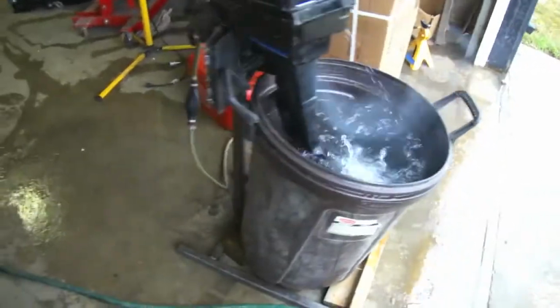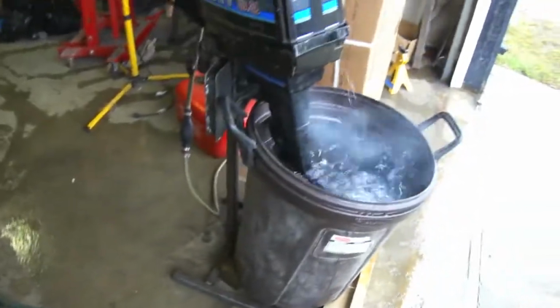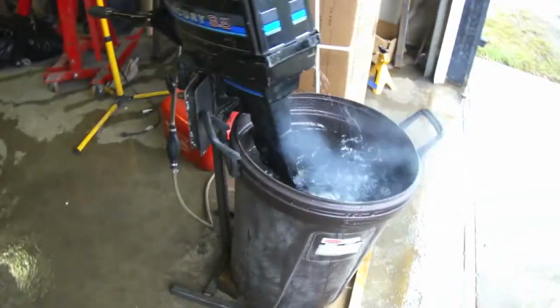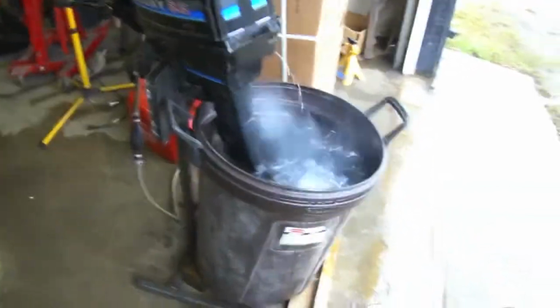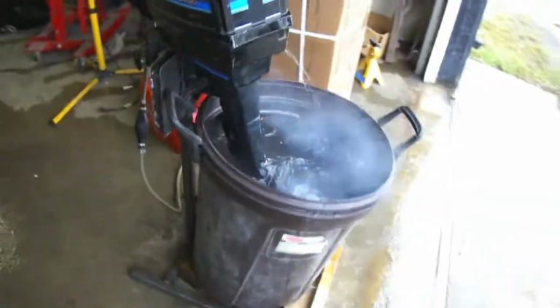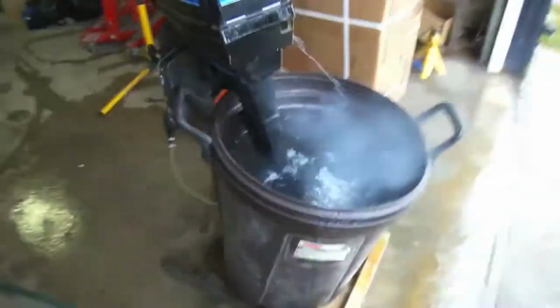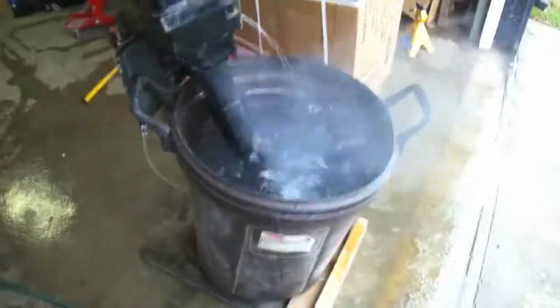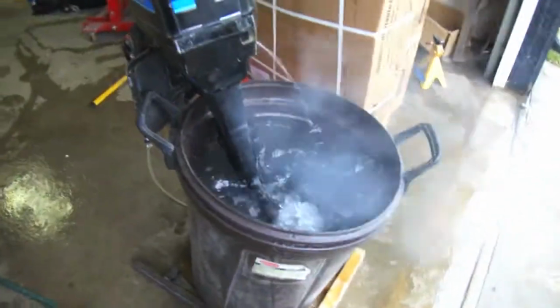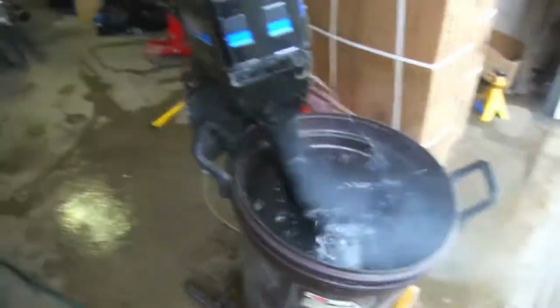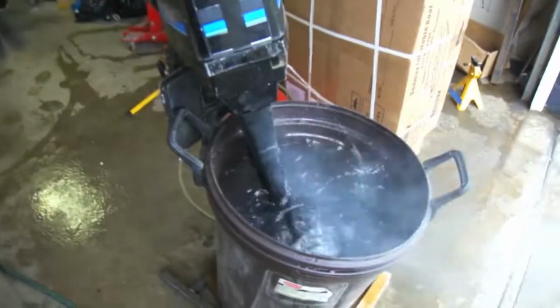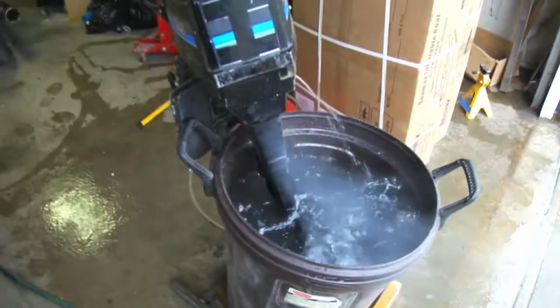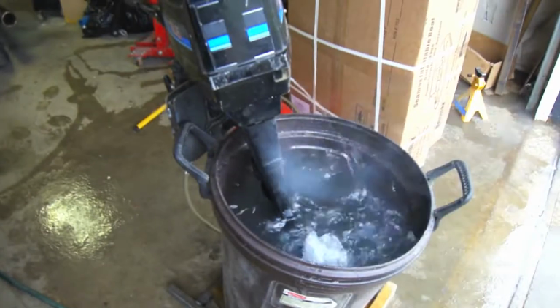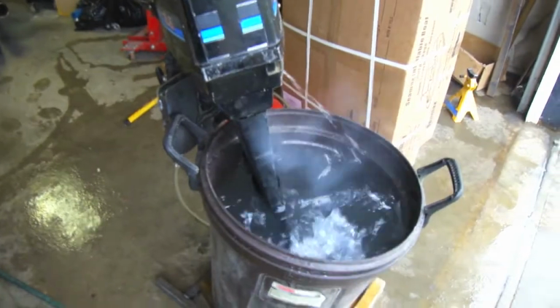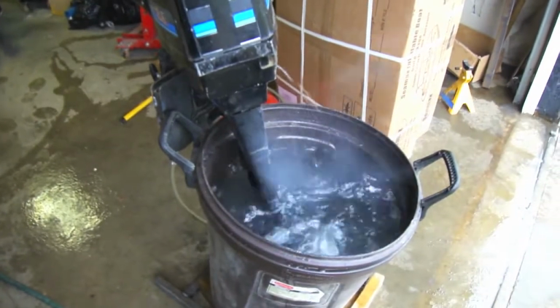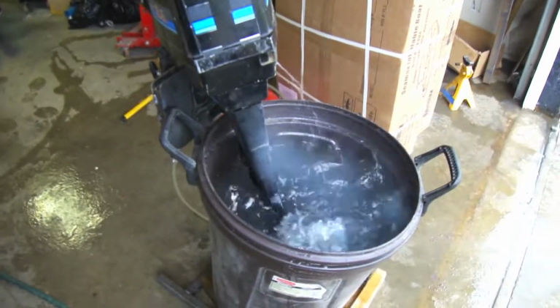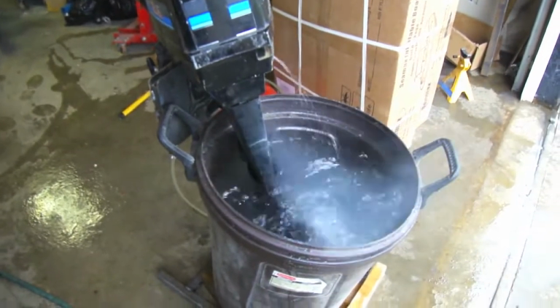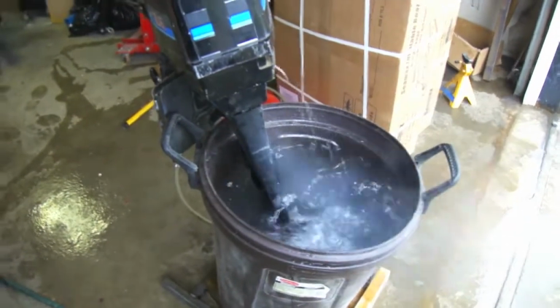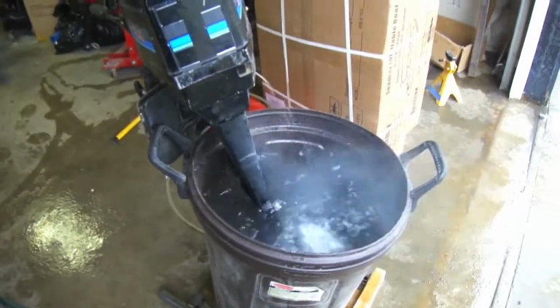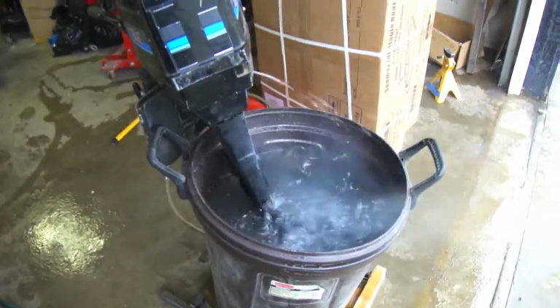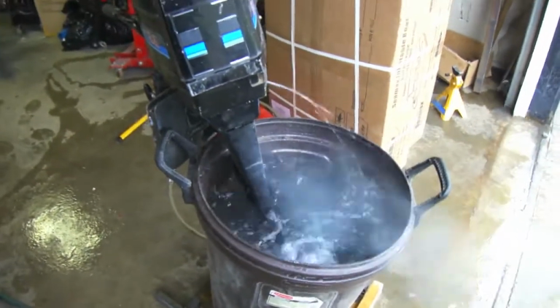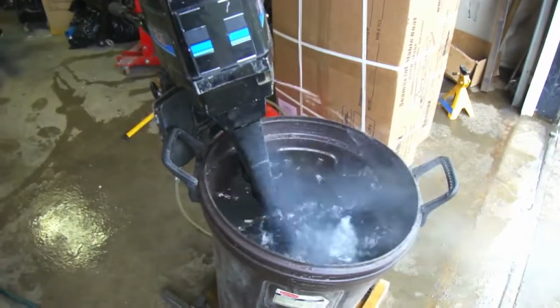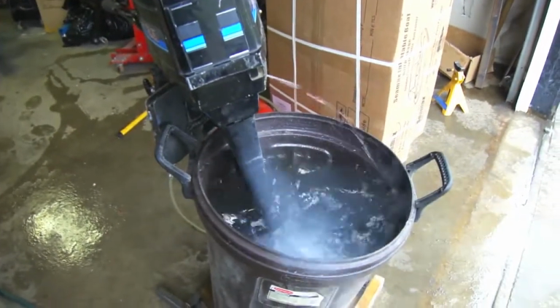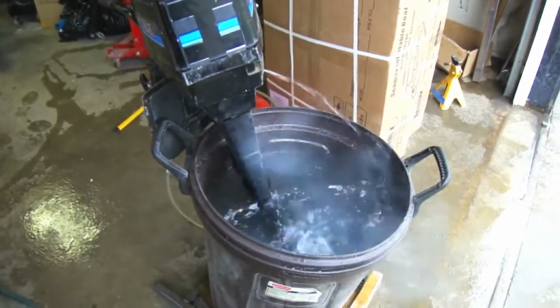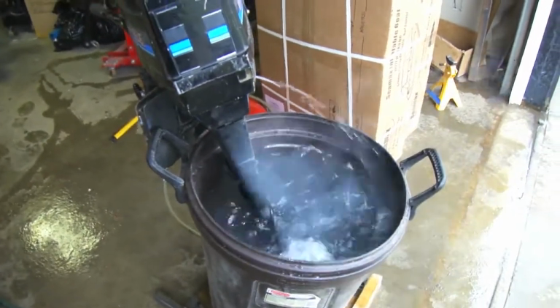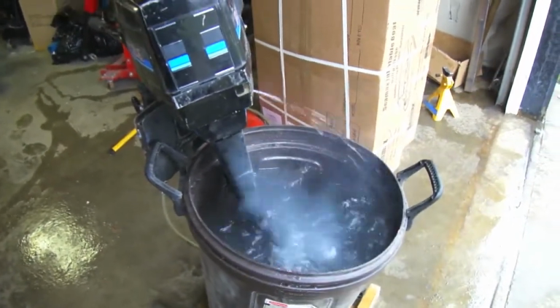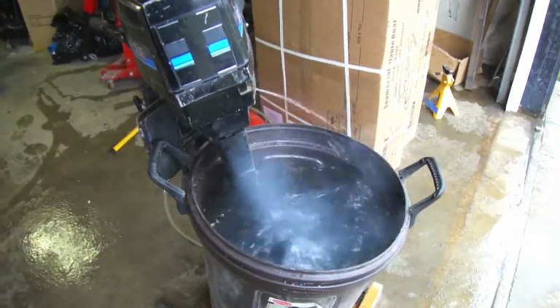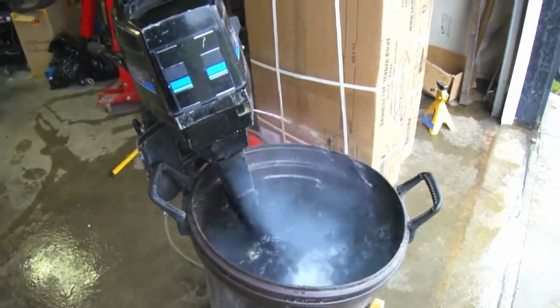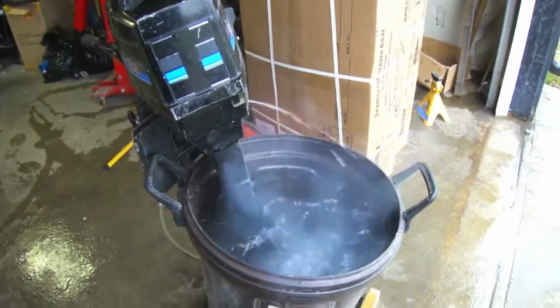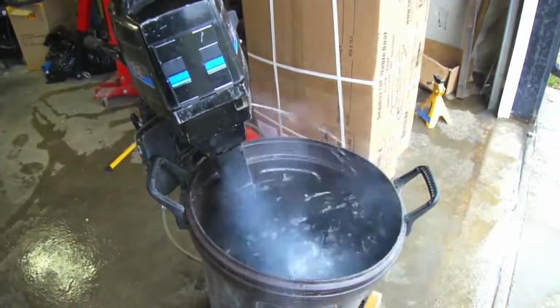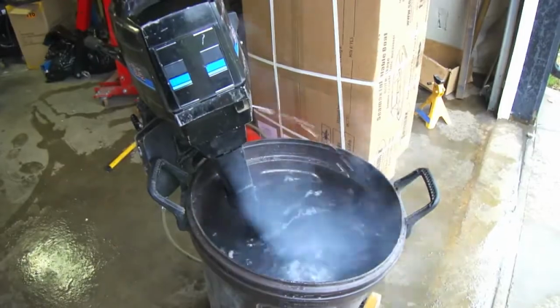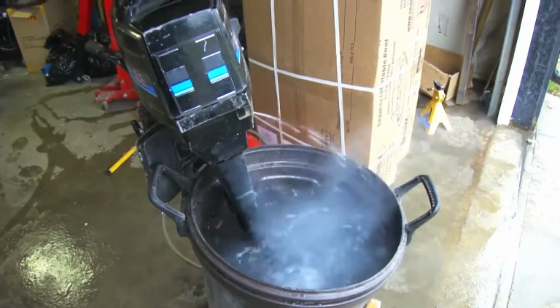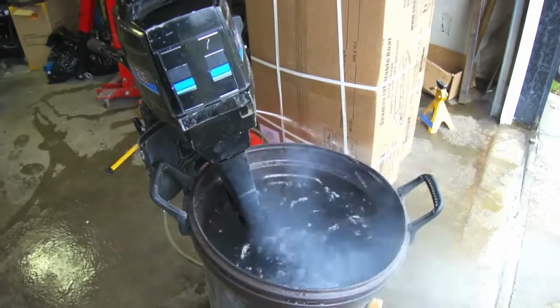My engine stand works good for testing the engine out here. Just going to let it run for a bit and take it from there.